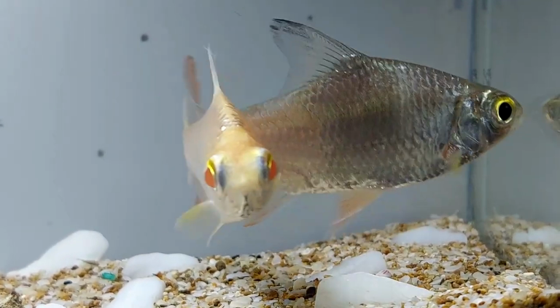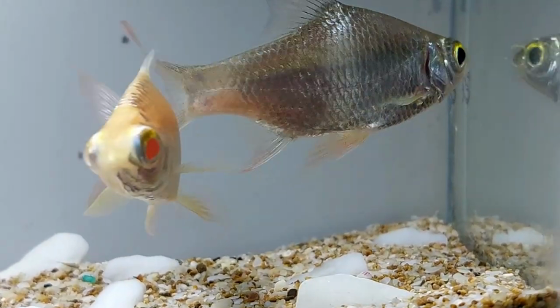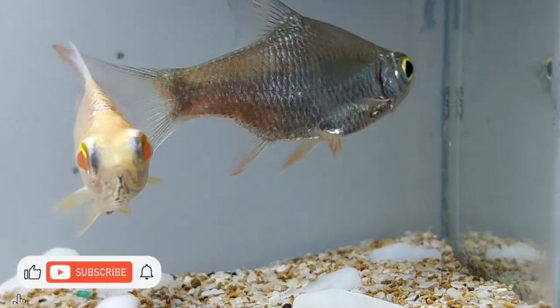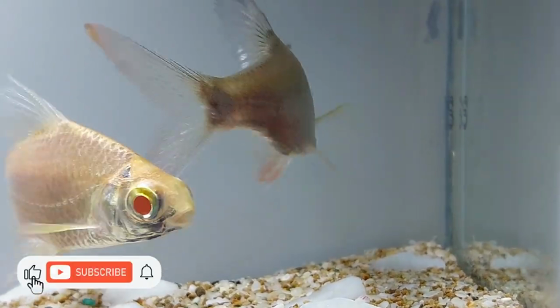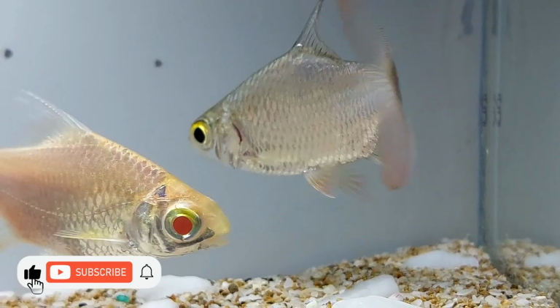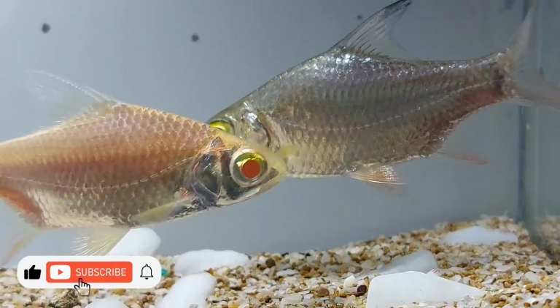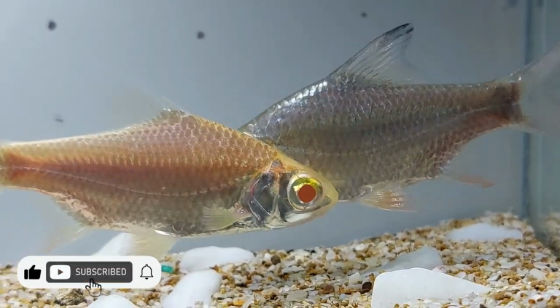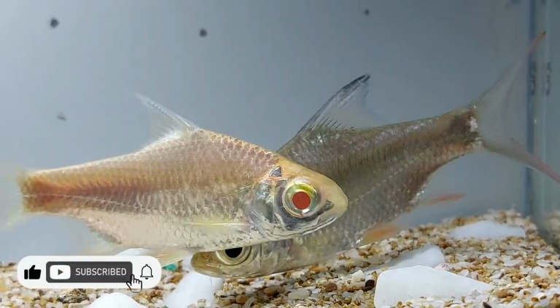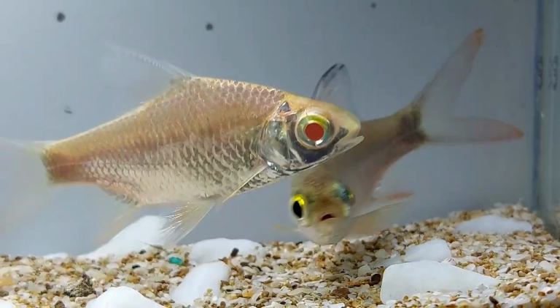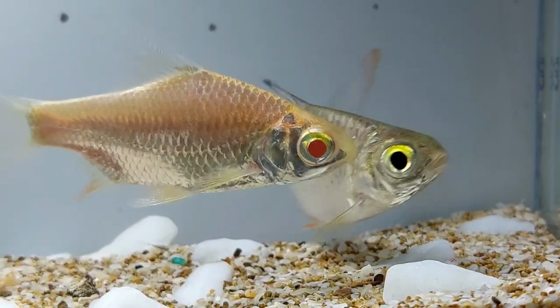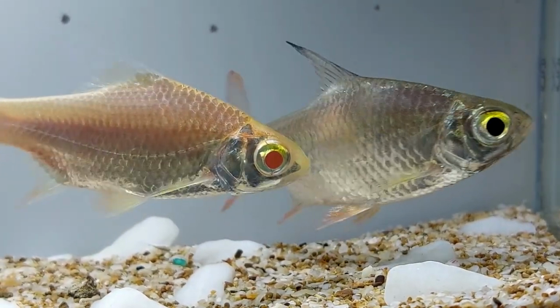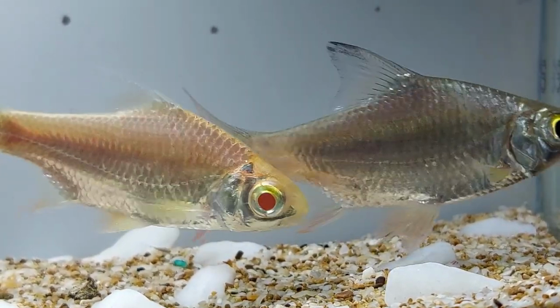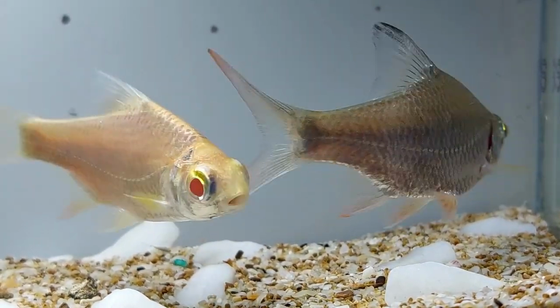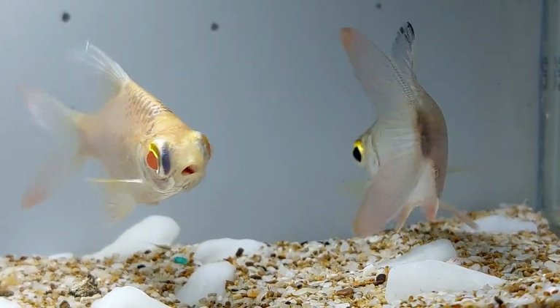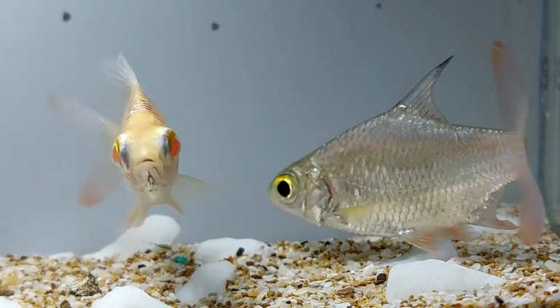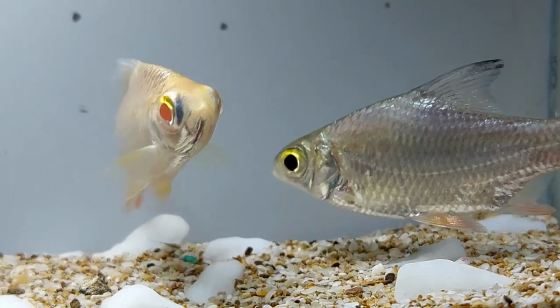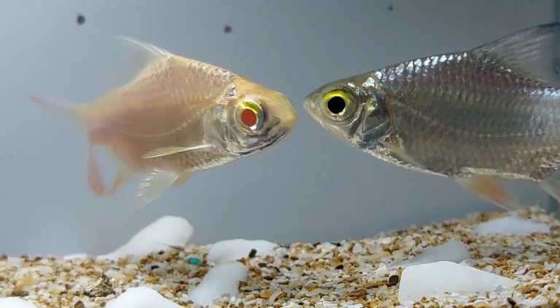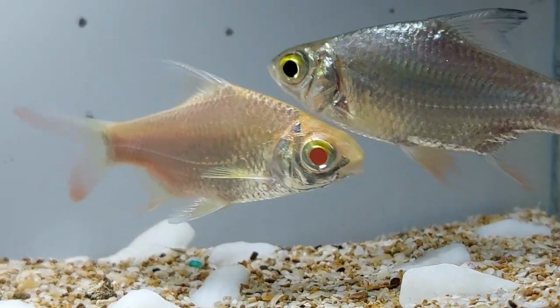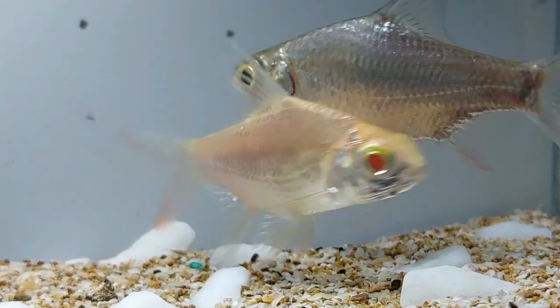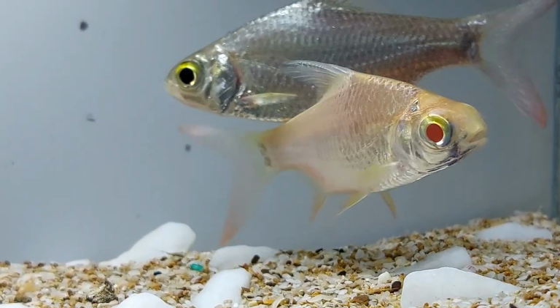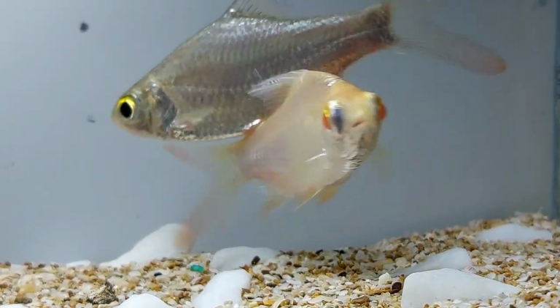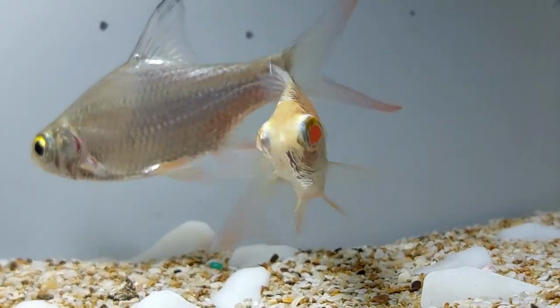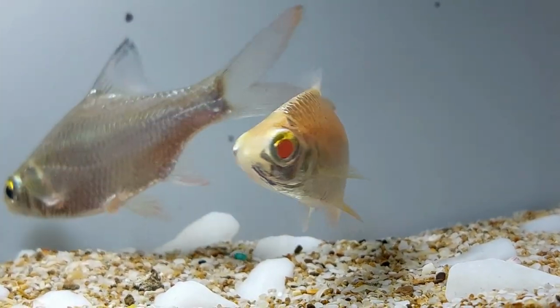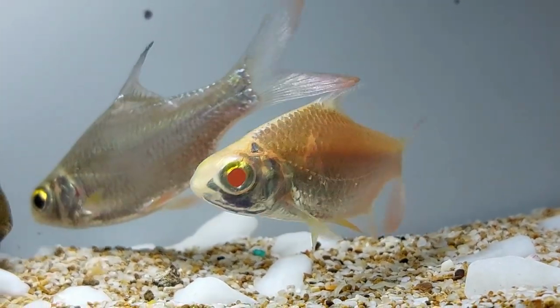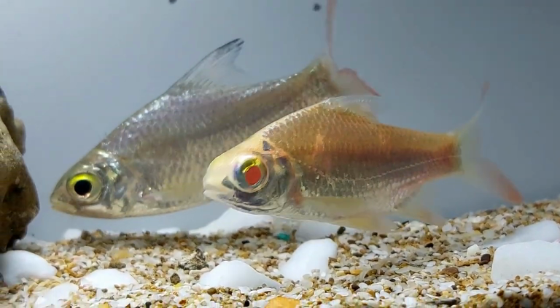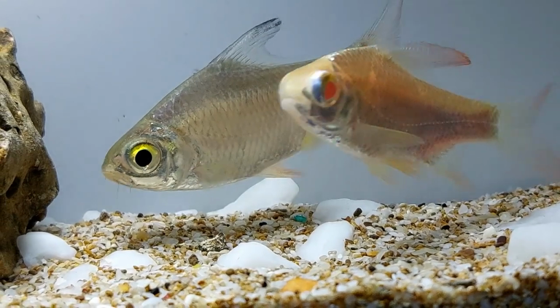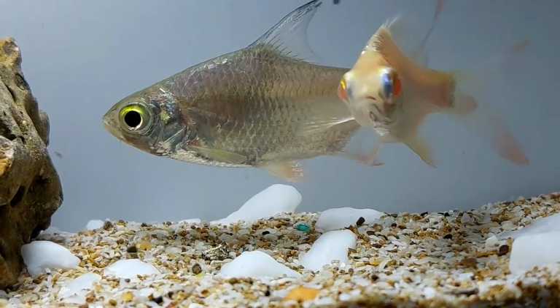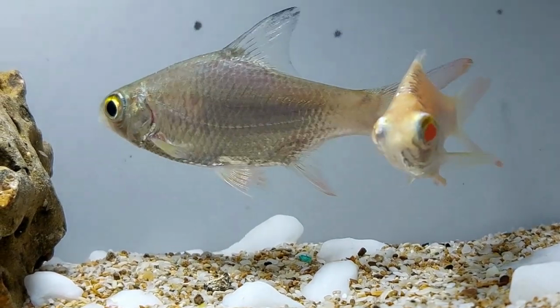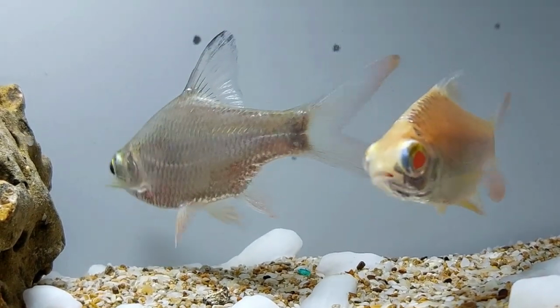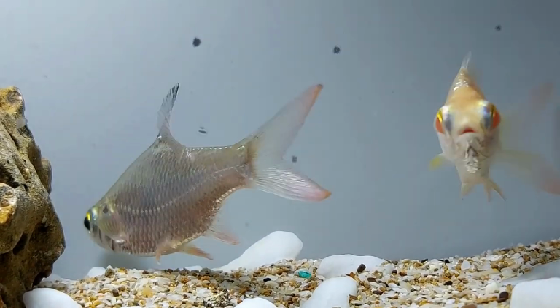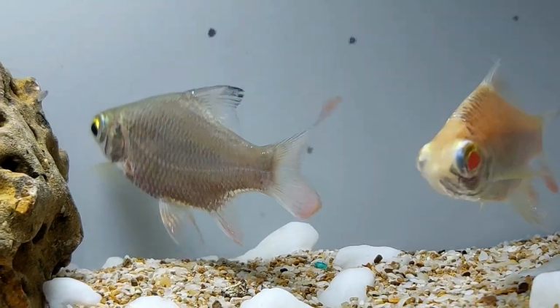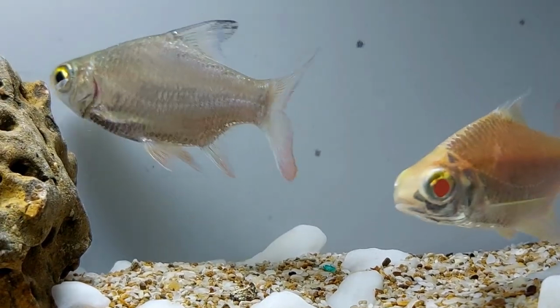The tinfoil barb is distributed throughout the rivers, streams, and canals of several Southeast Asian countries, including Sumatra, Borneo, Singapore, Laos, Vietnam, the Malayan Peninsula, and the Mekong and Chao Phraya basins of Thailand.